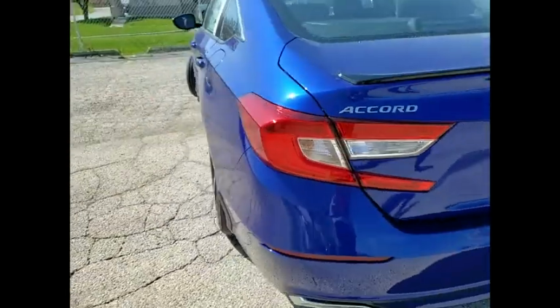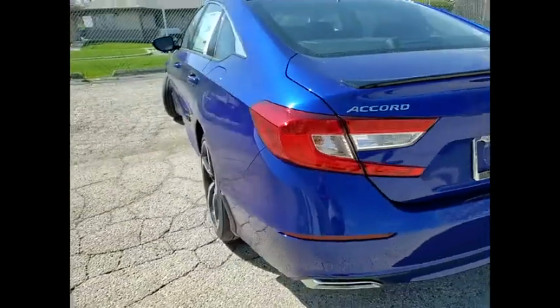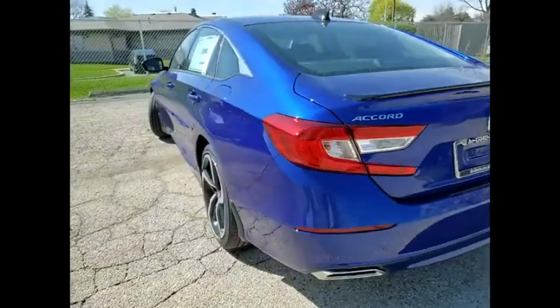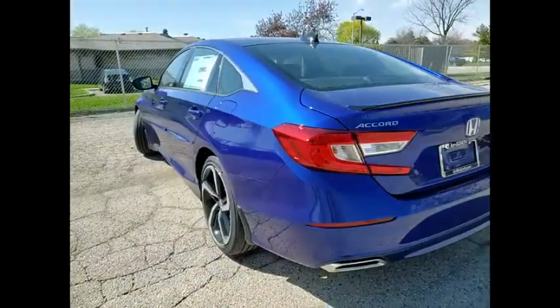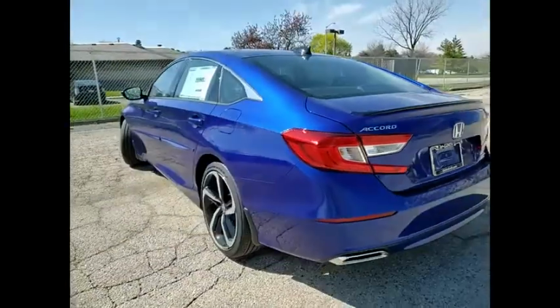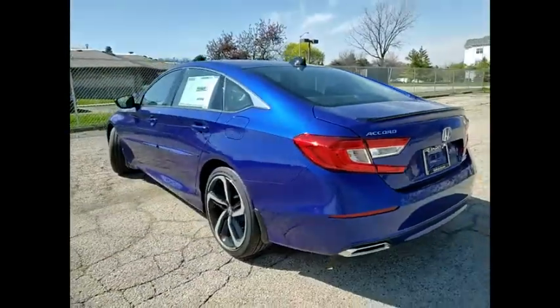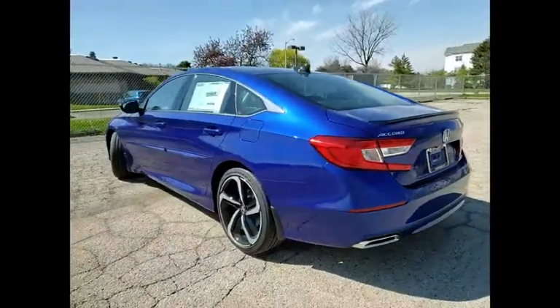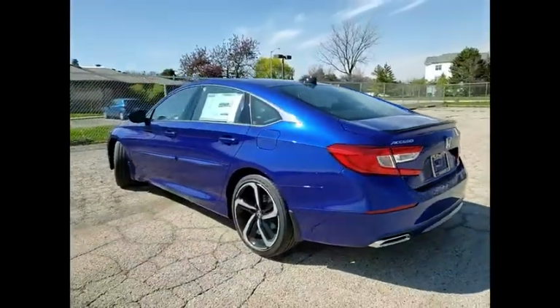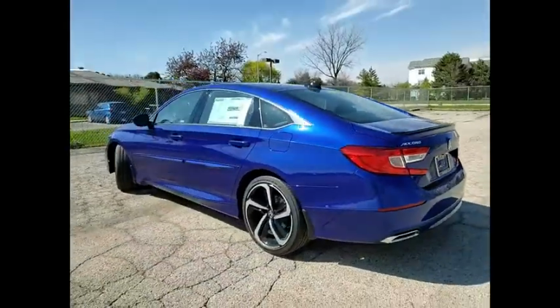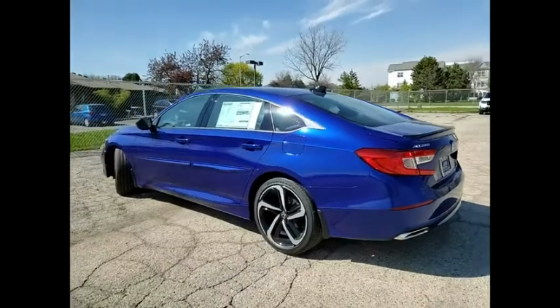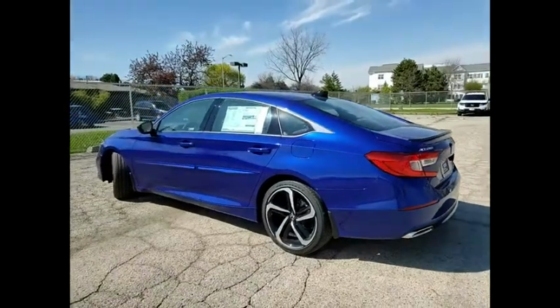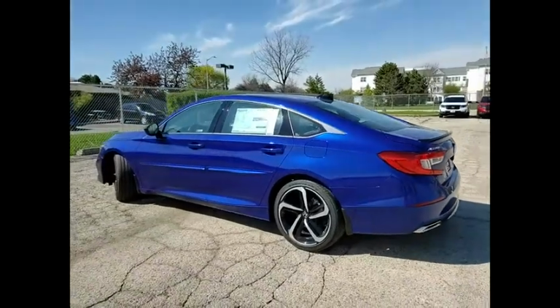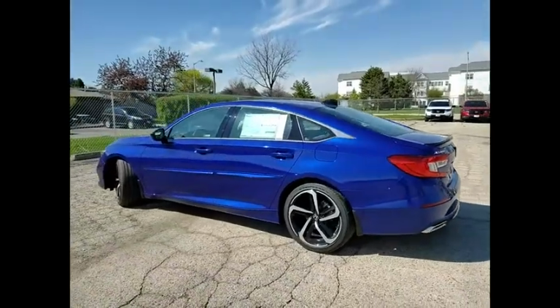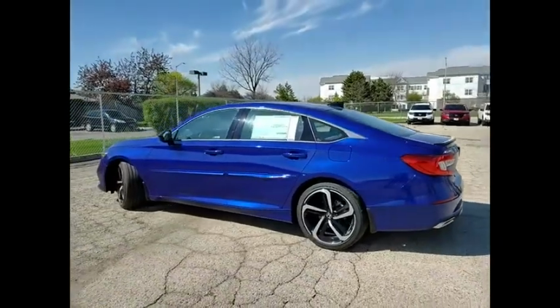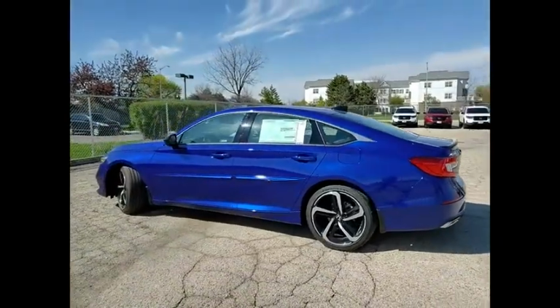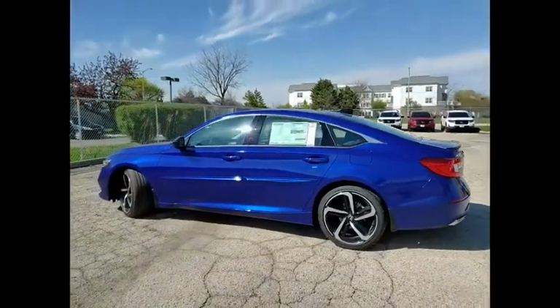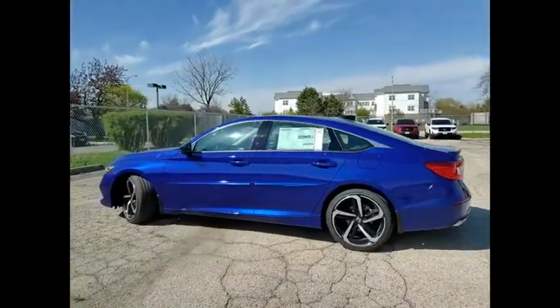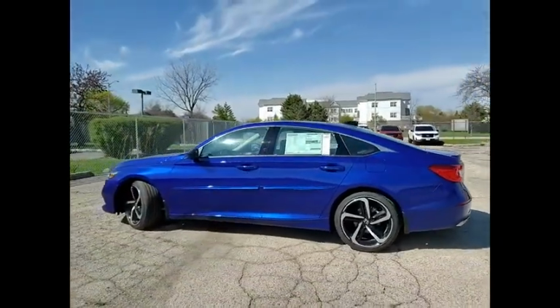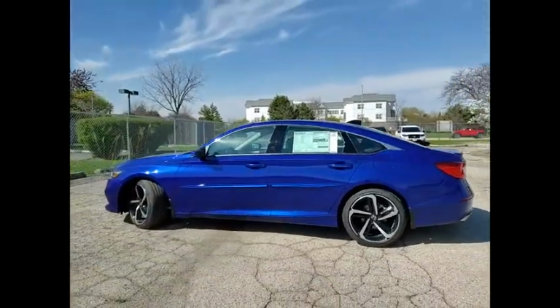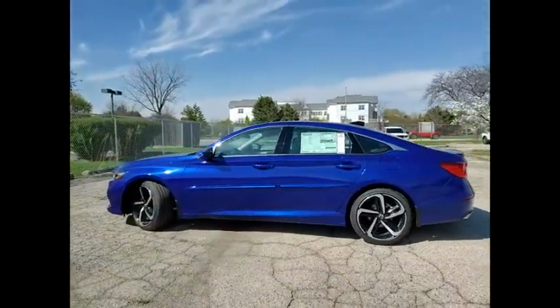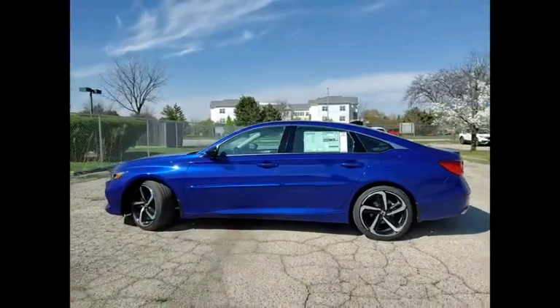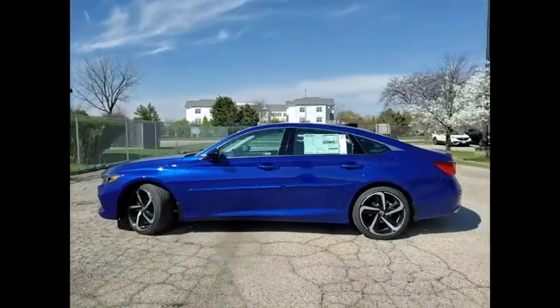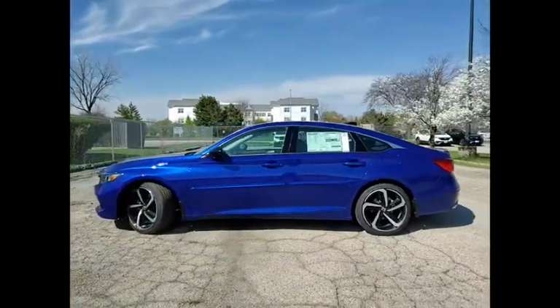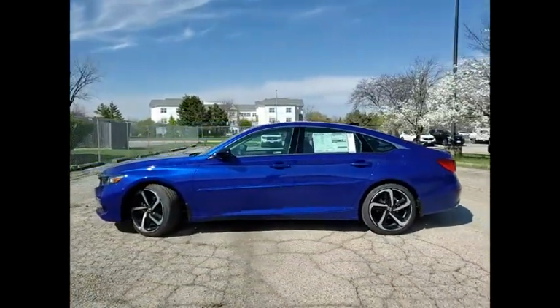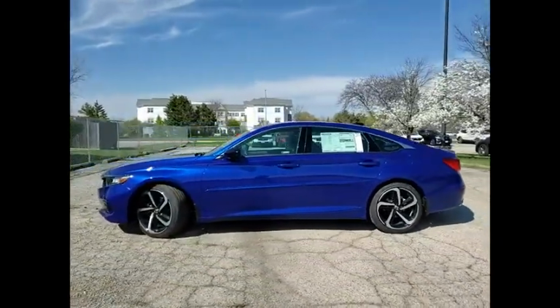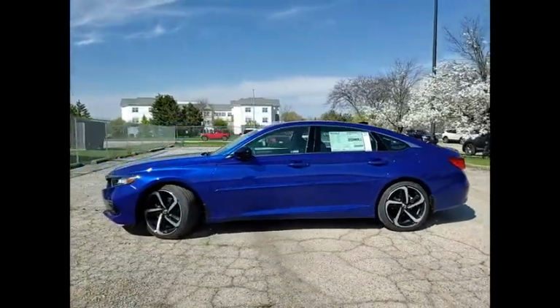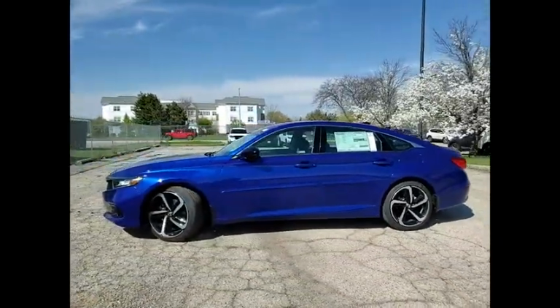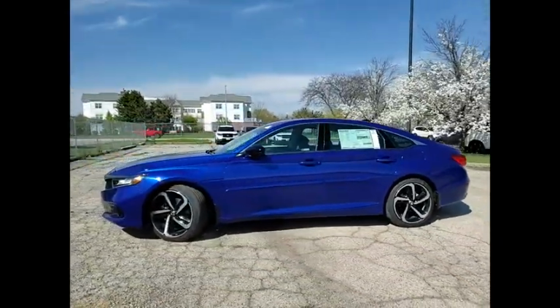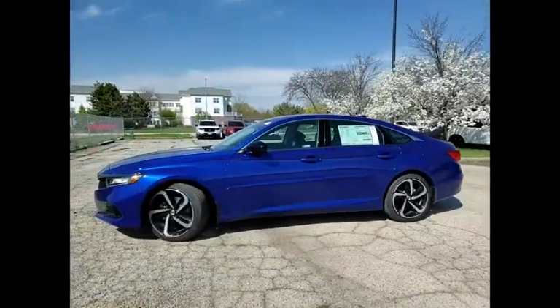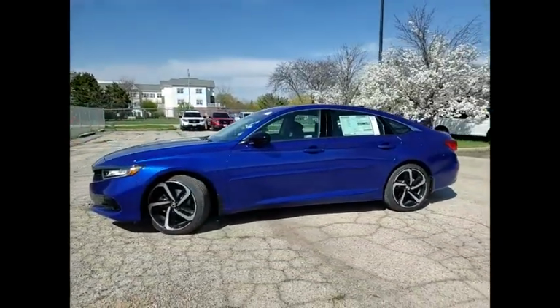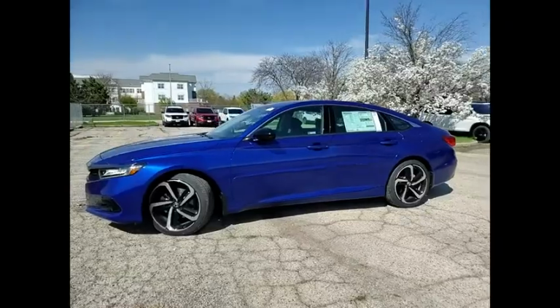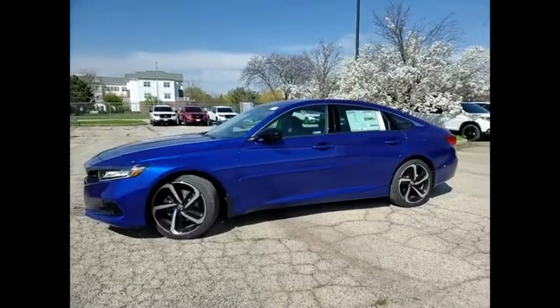Traction control, stability control, daytime running lights, engine immobilizer. Your new ride is just a phone call away.